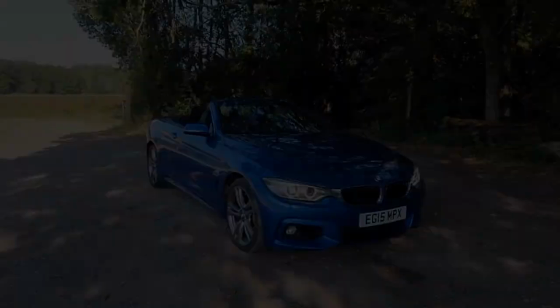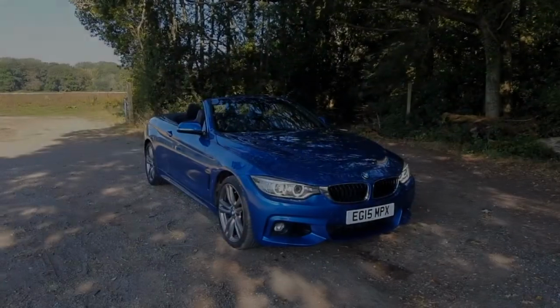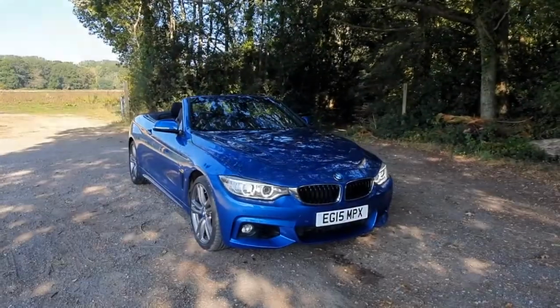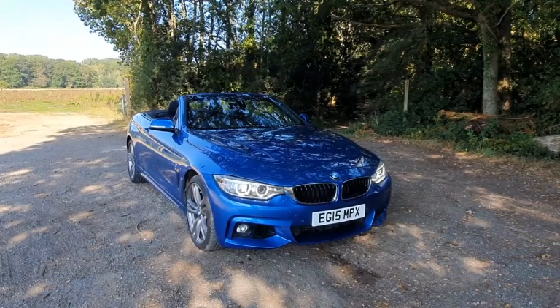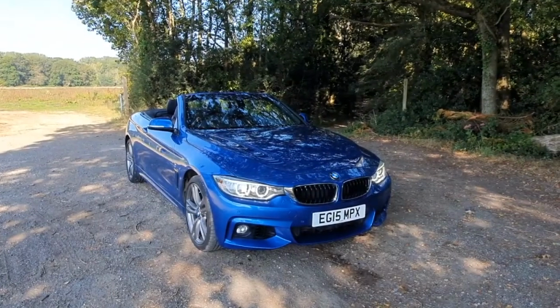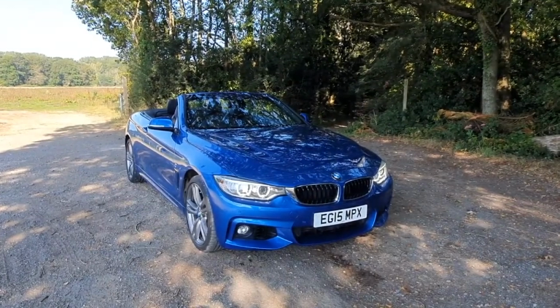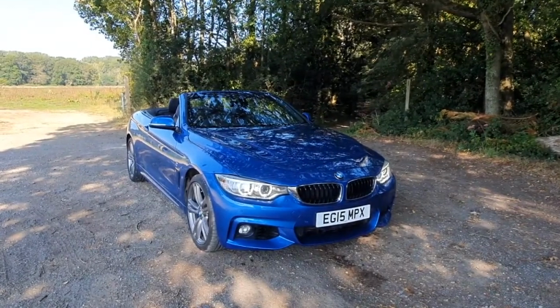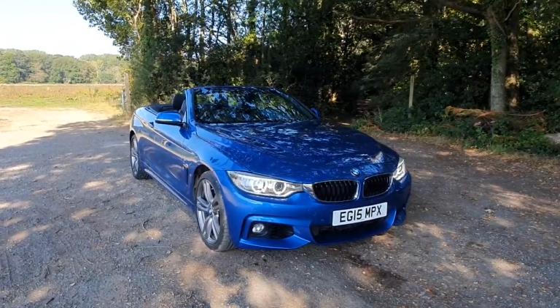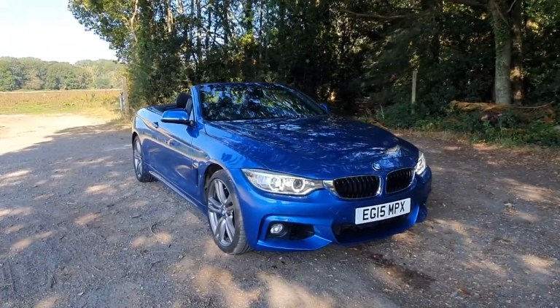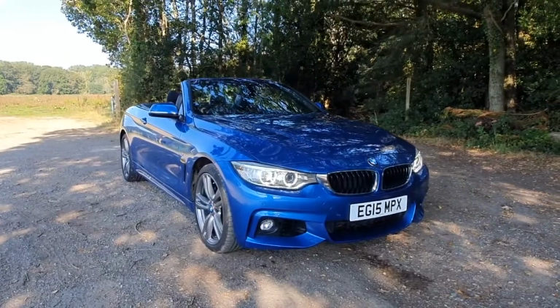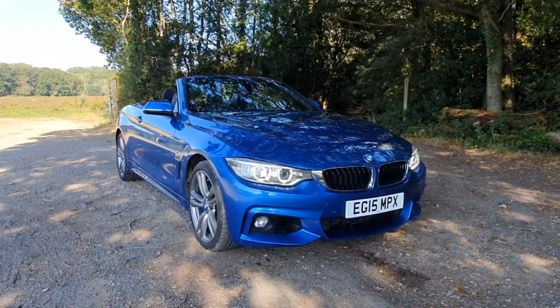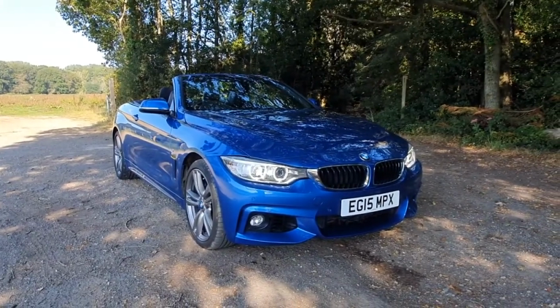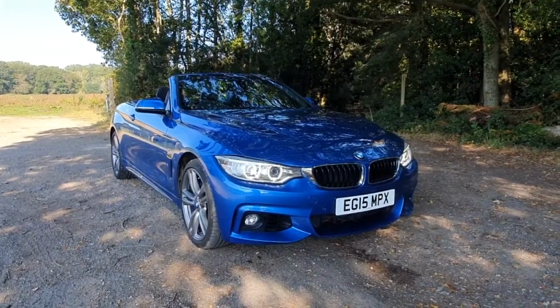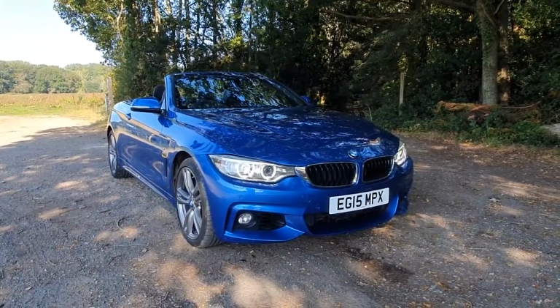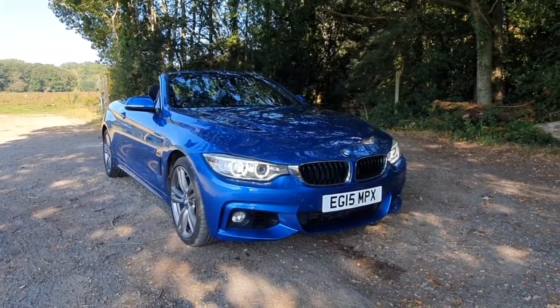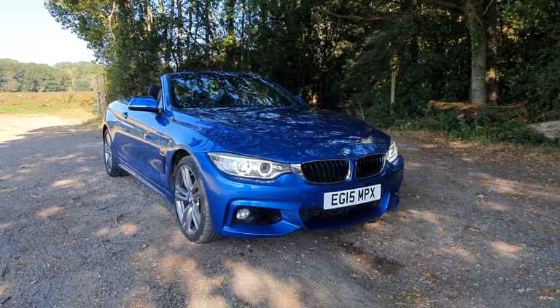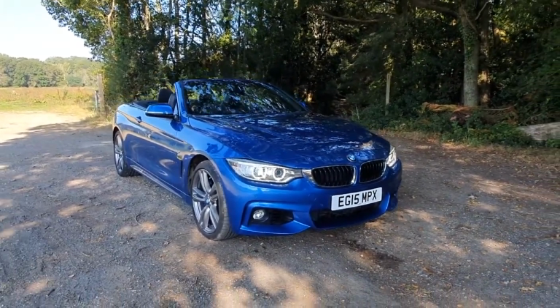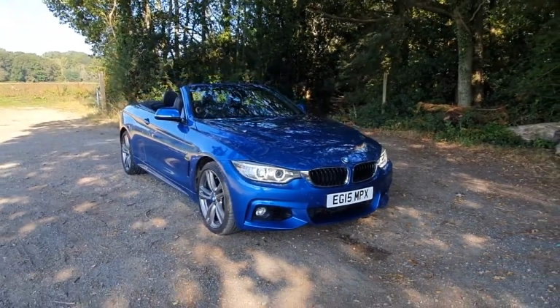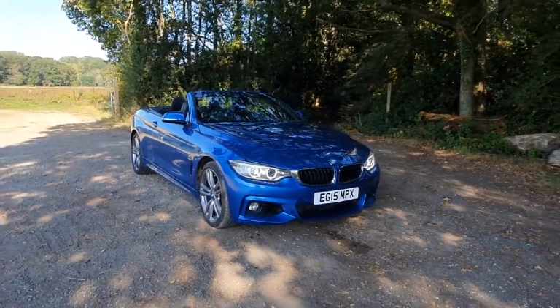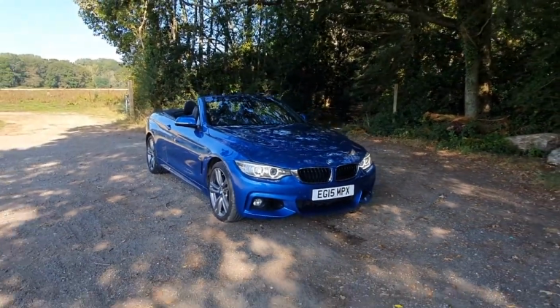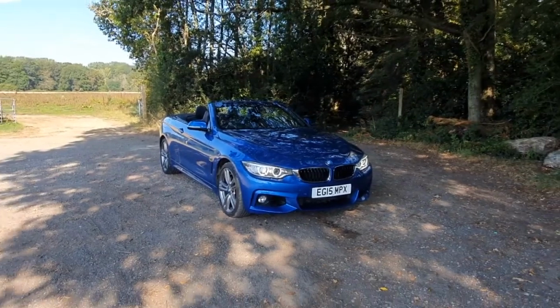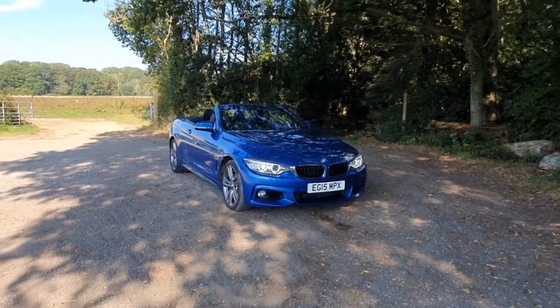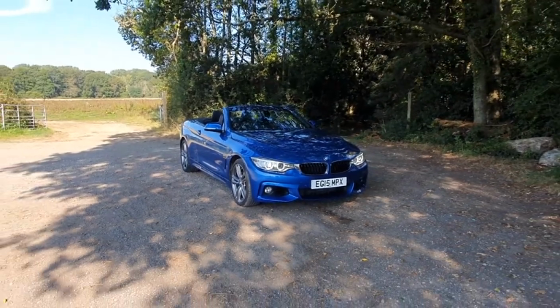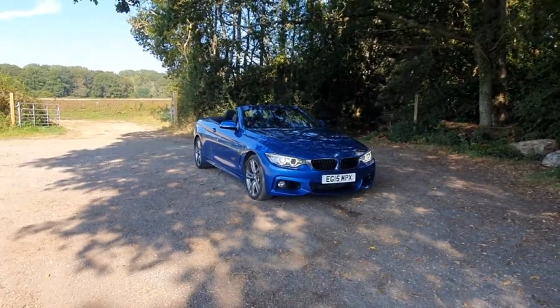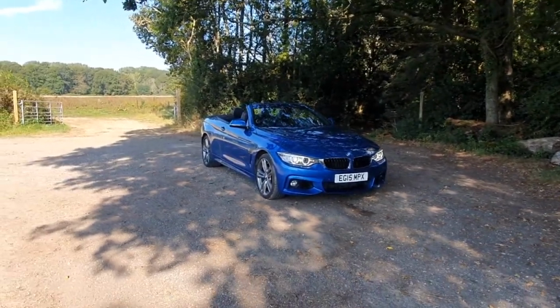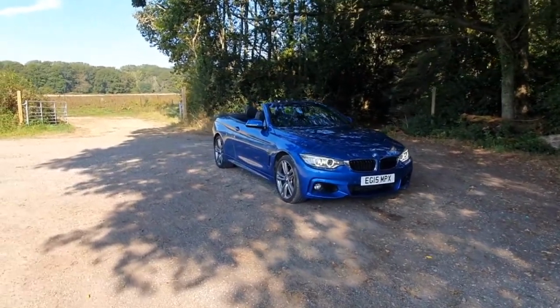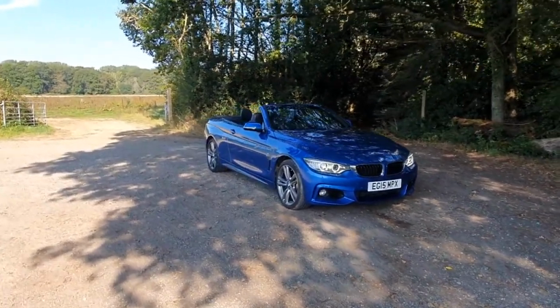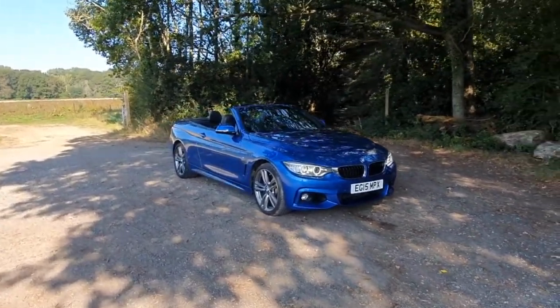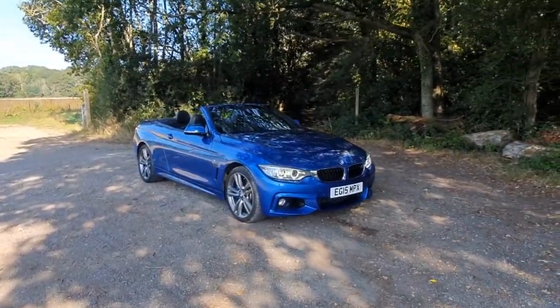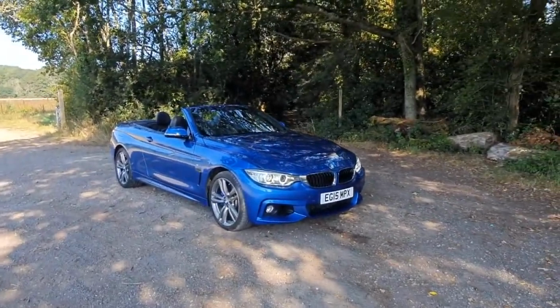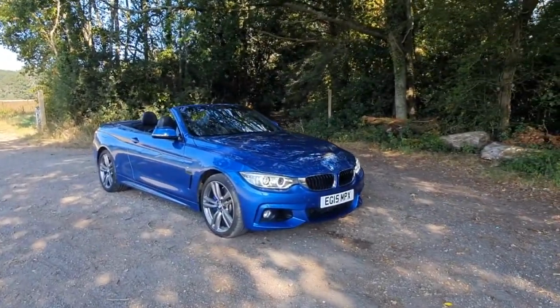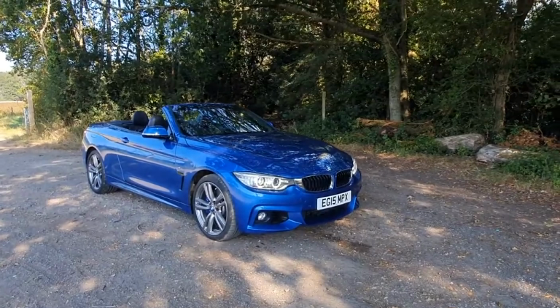I hope you found the video useful. If we can help with any further information, finance figures, or you have a part exchange for value, please do let us know through our website, which is jajarvis.co.uk. It's an absolutely stunning car and we'd love to show it to you in person. Thank you very much for watching and we'll see you next time.